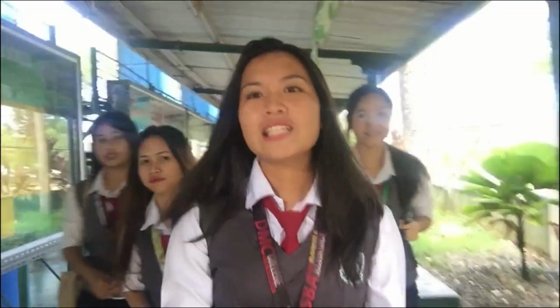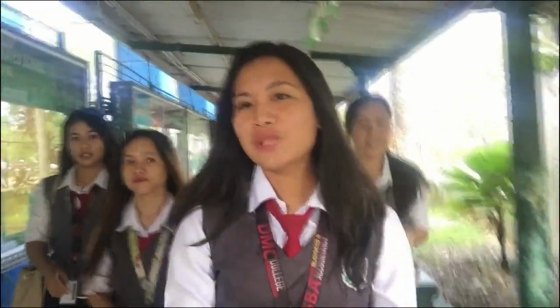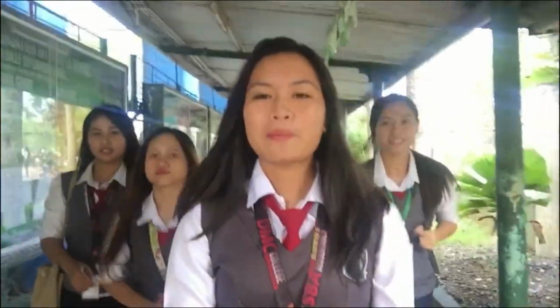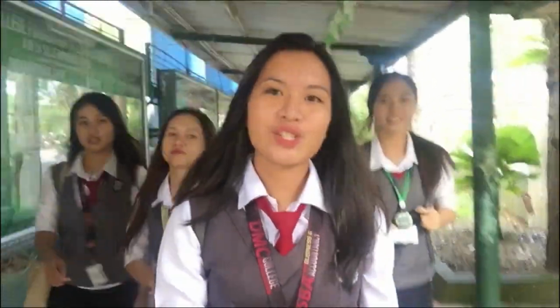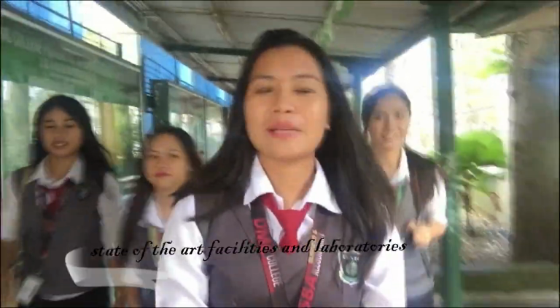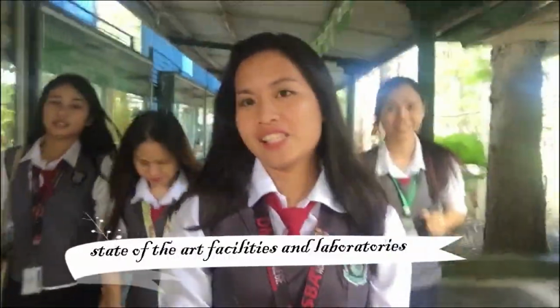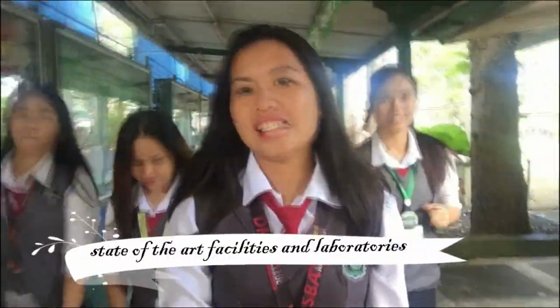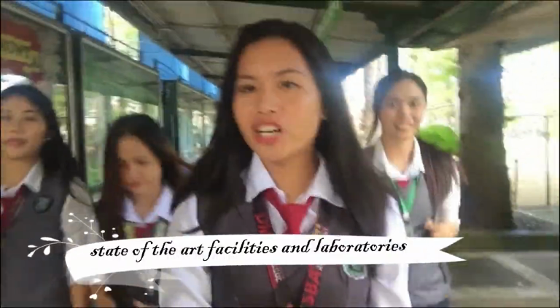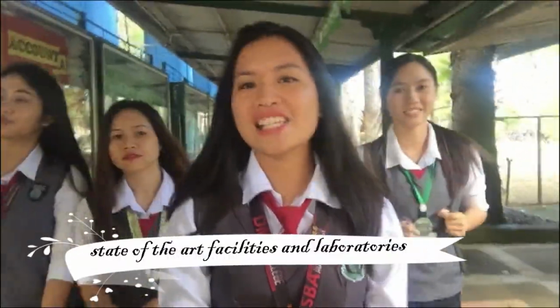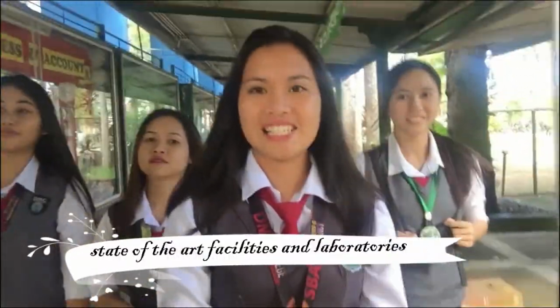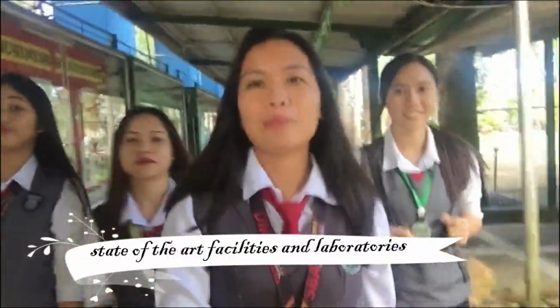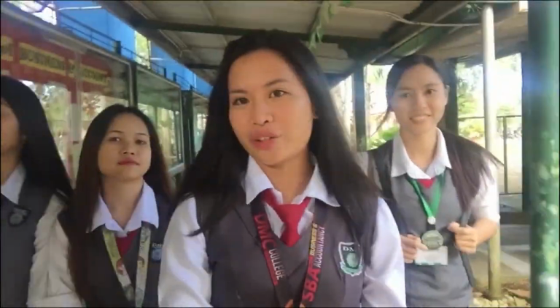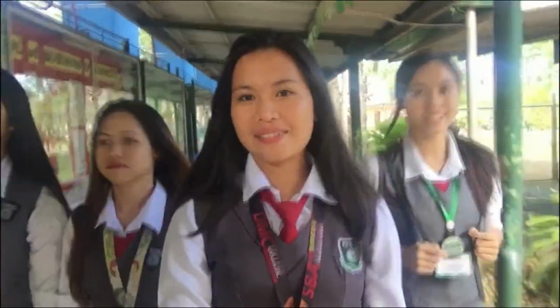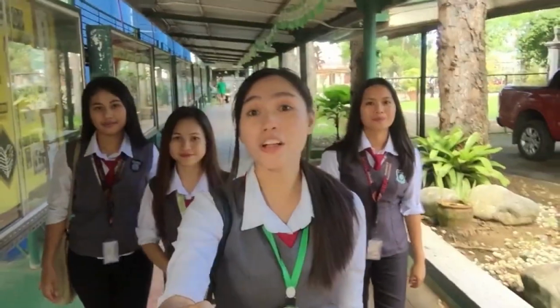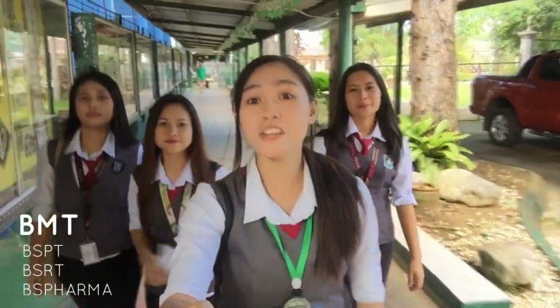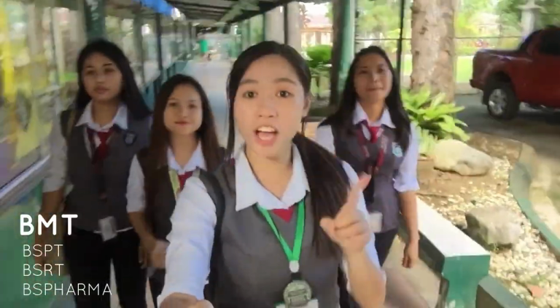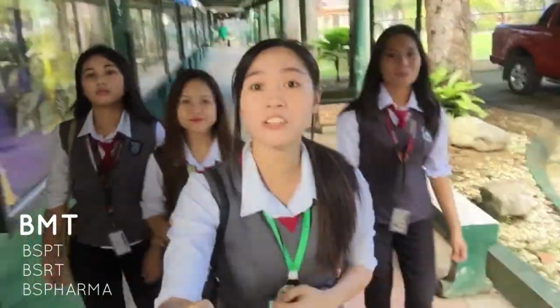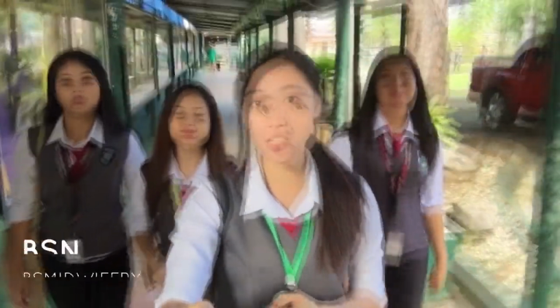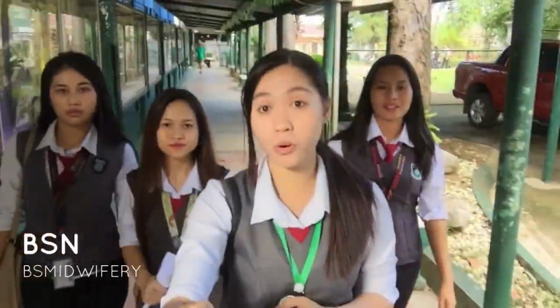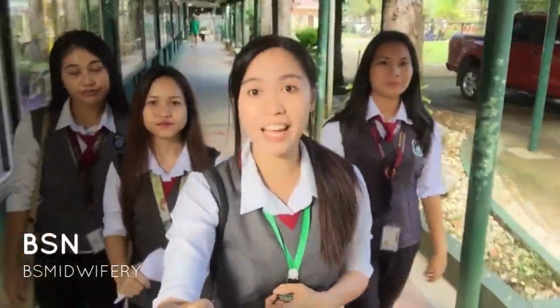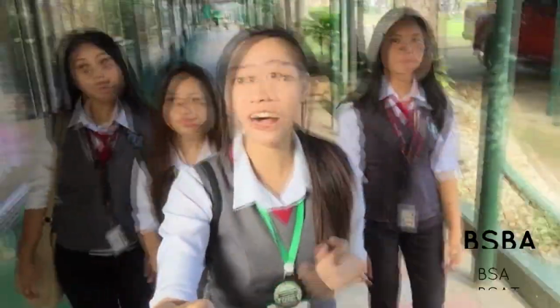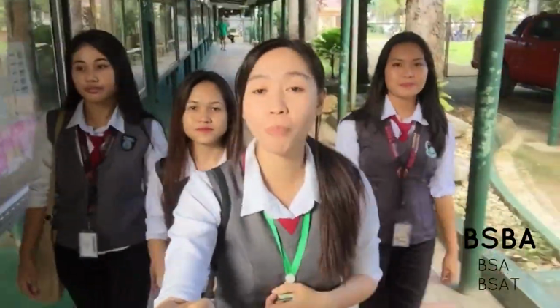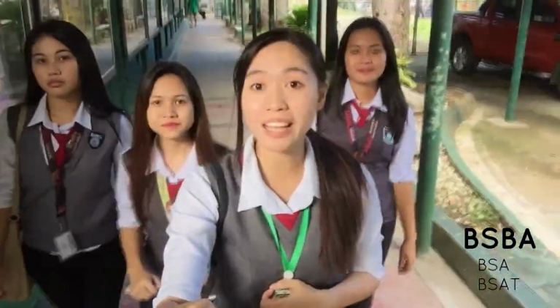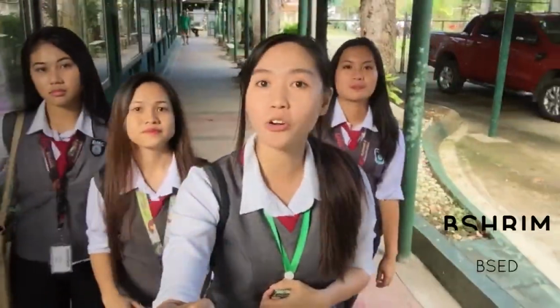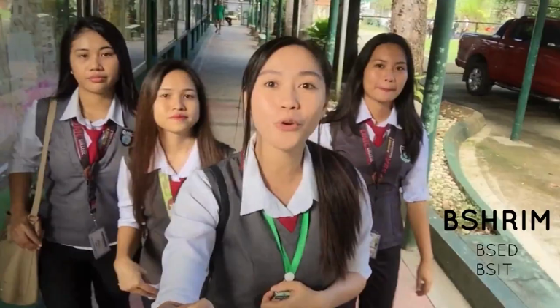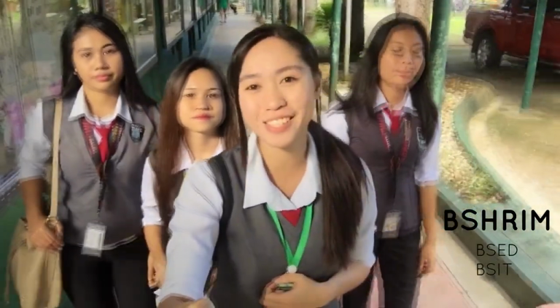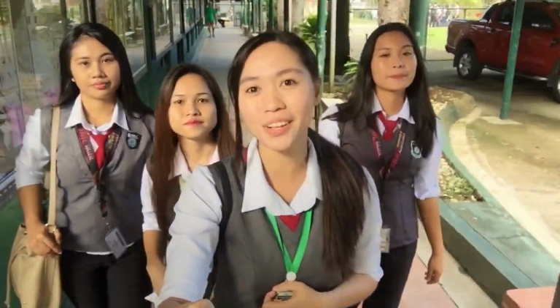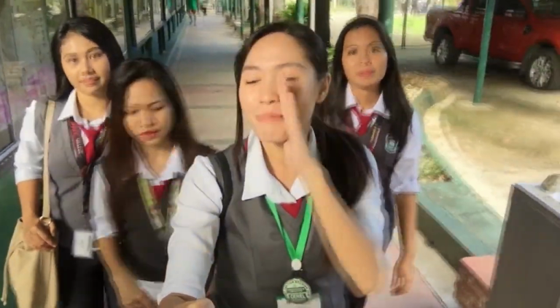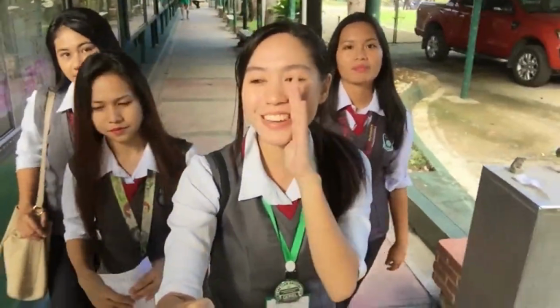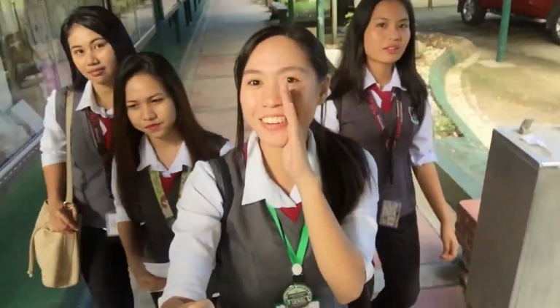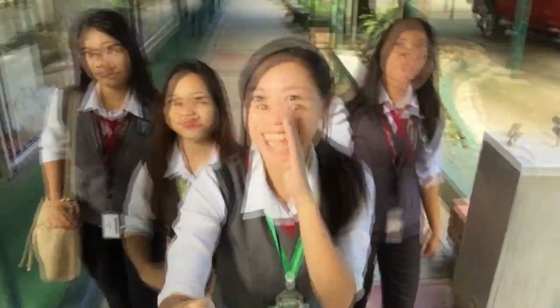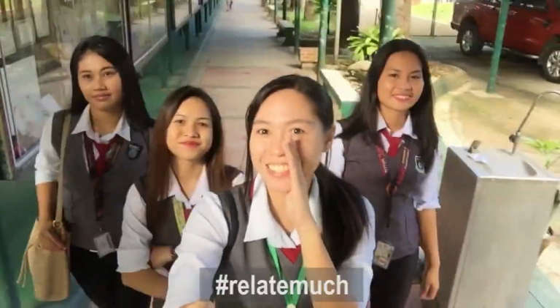DMC is one of the prestigious schools in the province with state of the art facilities and laboratories. The school offers graduate and undergraduate programs, and each college department has their own uniform which makes identifying students easier.